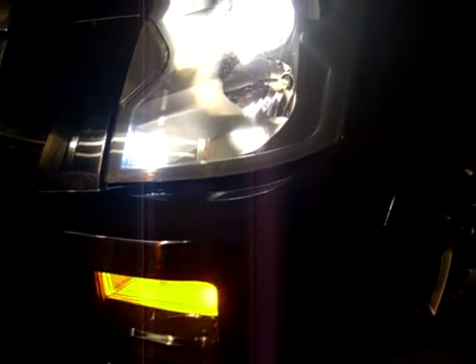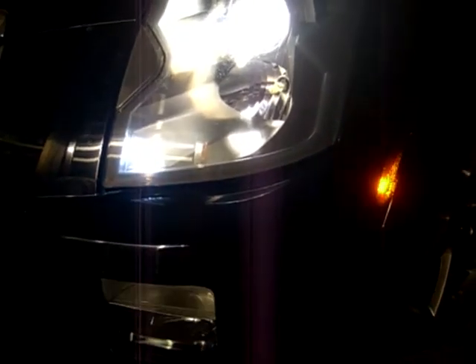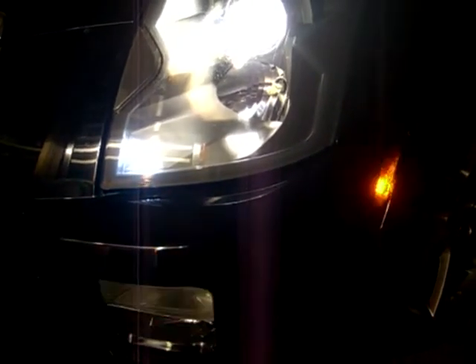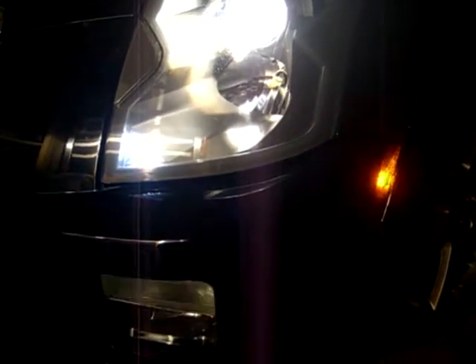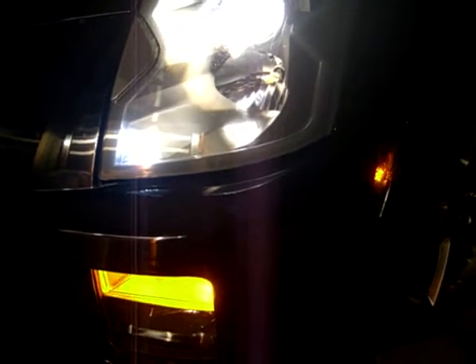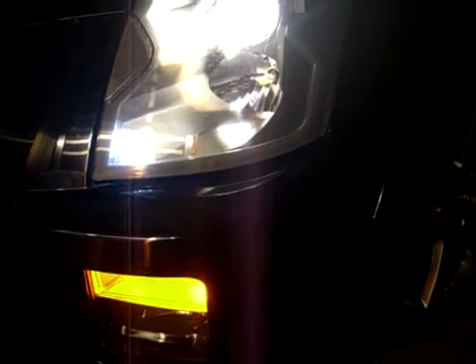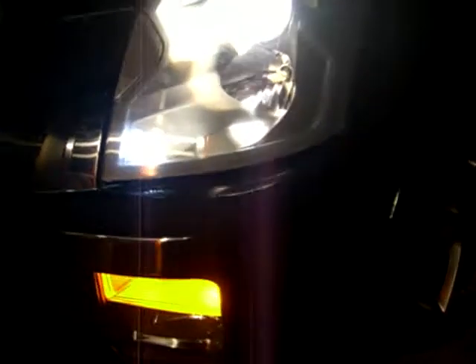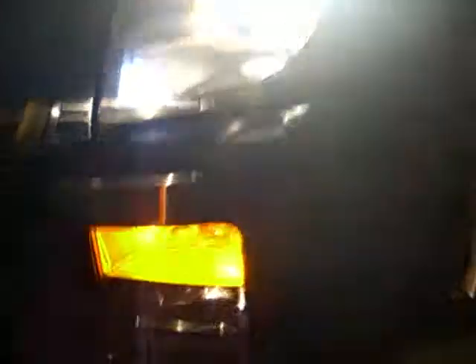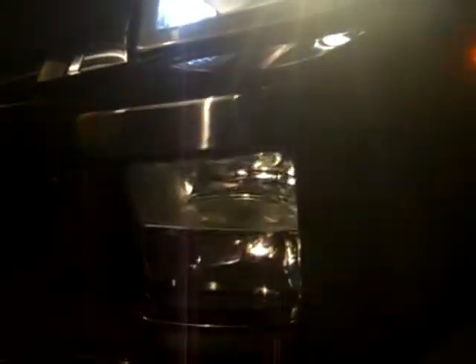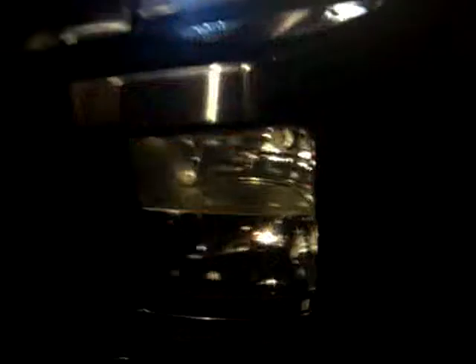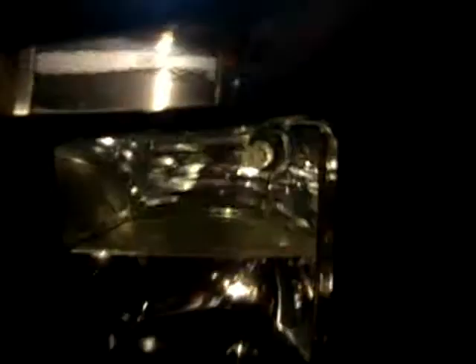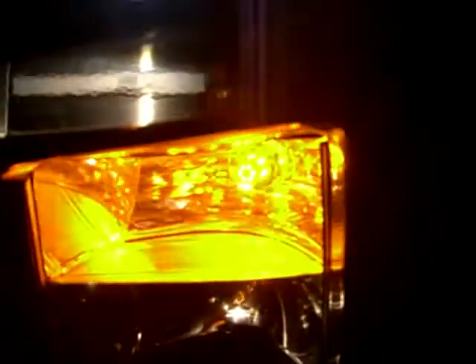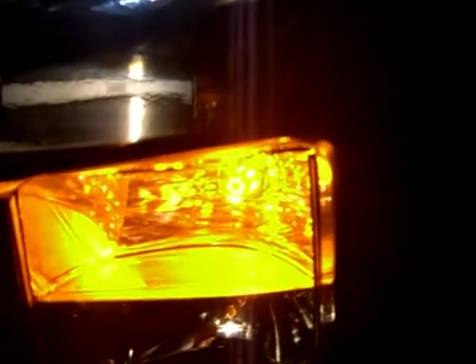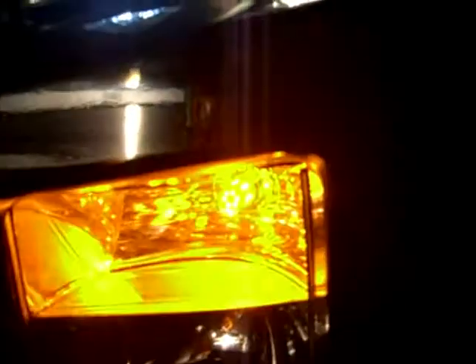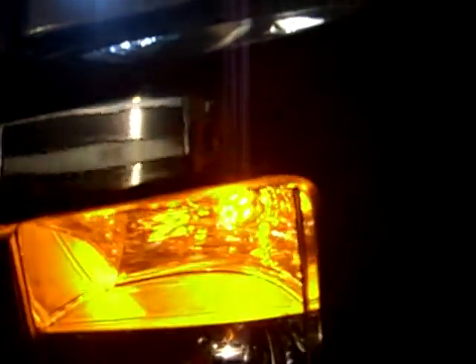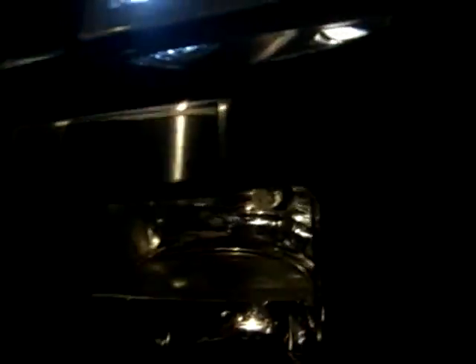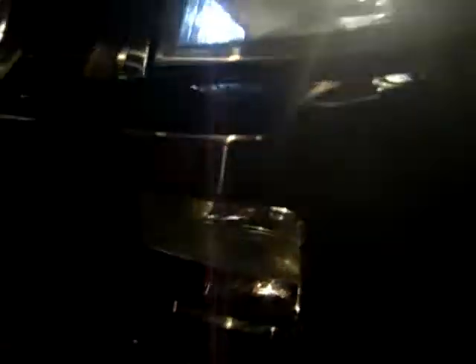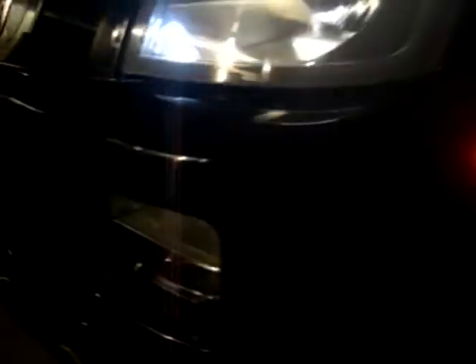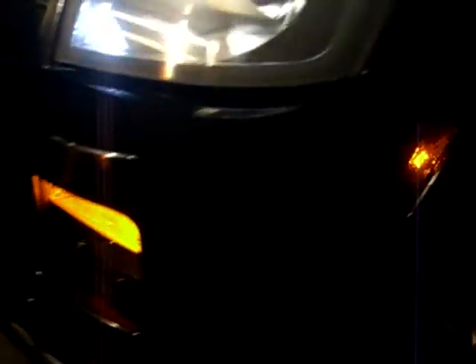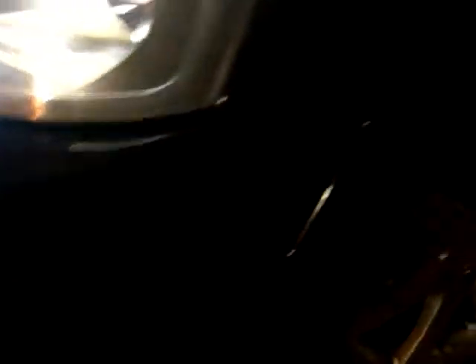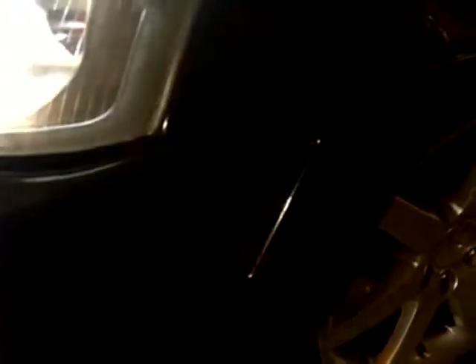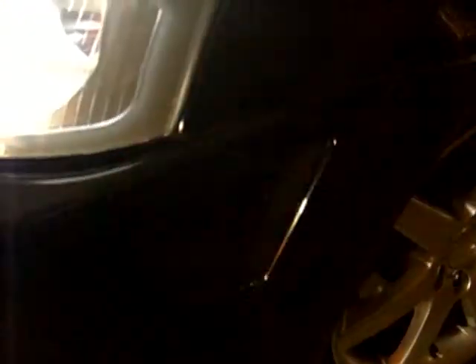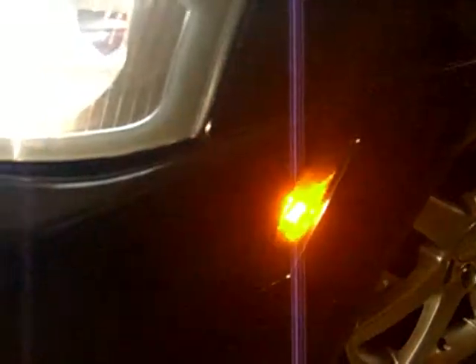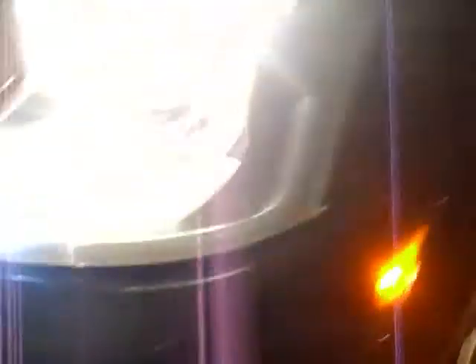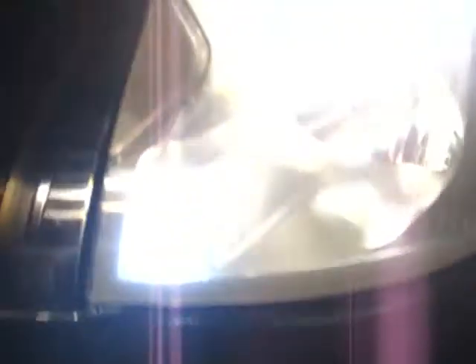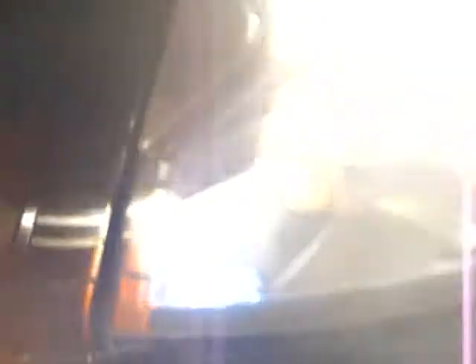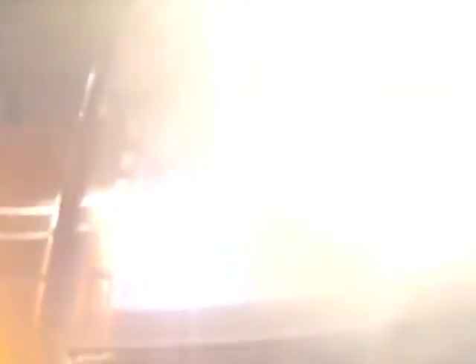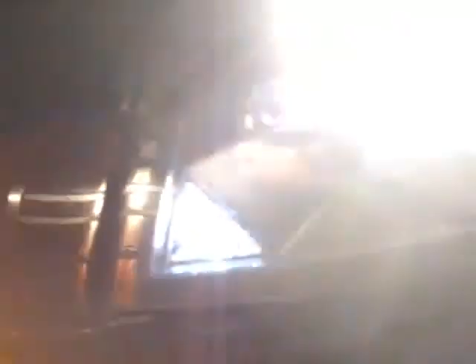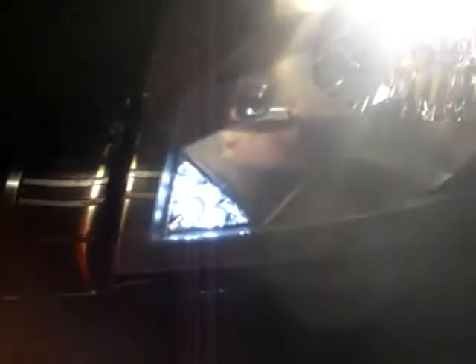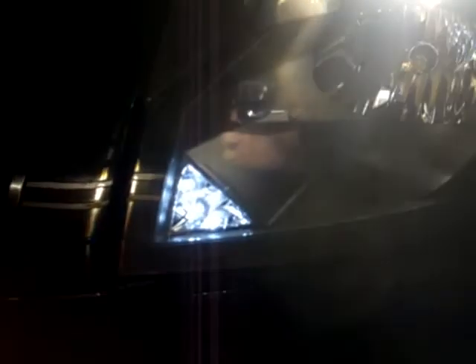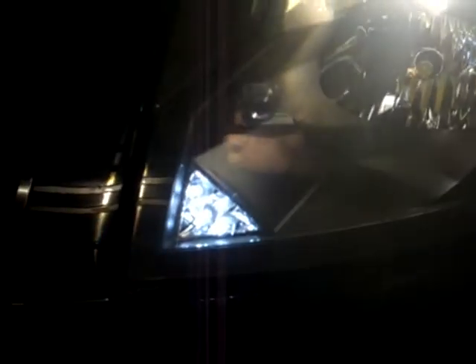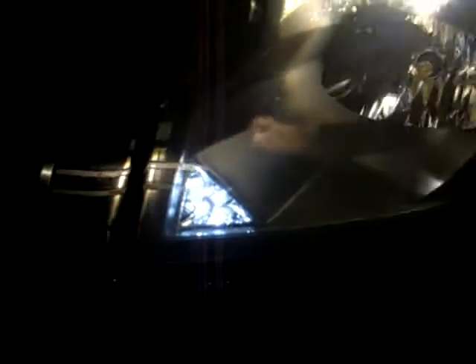All right, my '05 CTS-V. As you can see: clear fog light, LED in the fog lamp, turn signal, LED side marker, and an LED in the front of my headlamp.